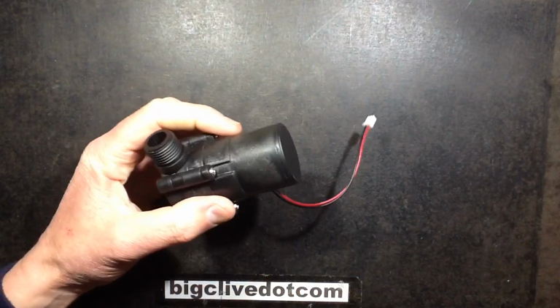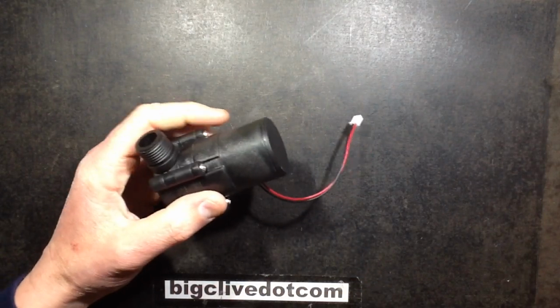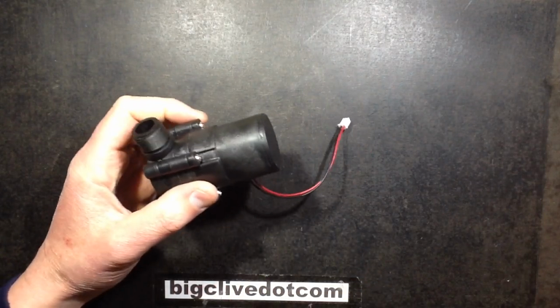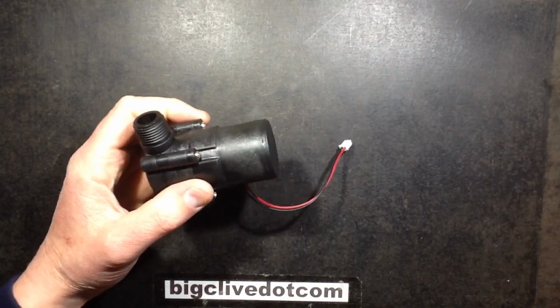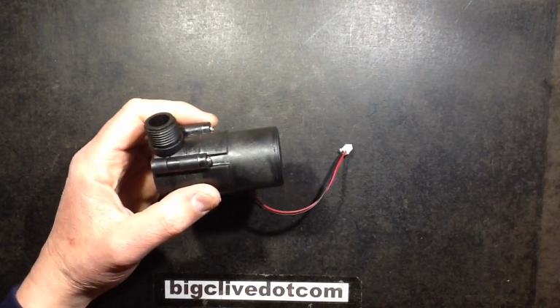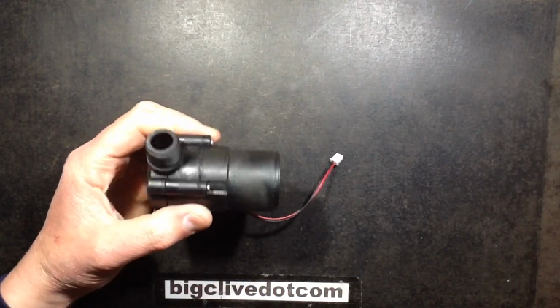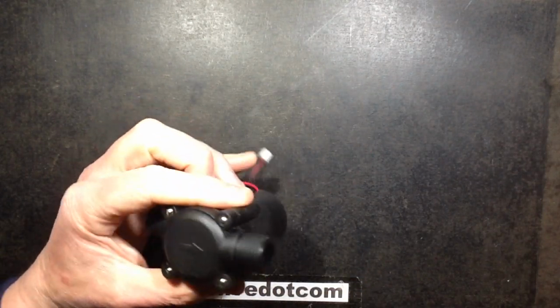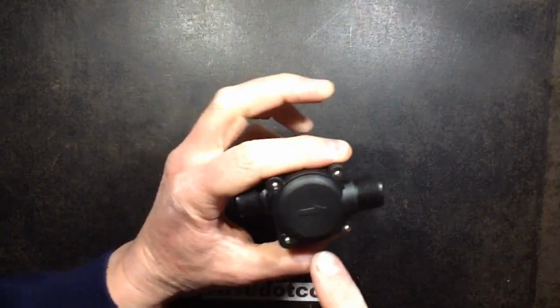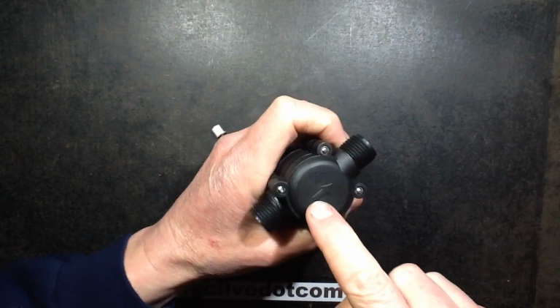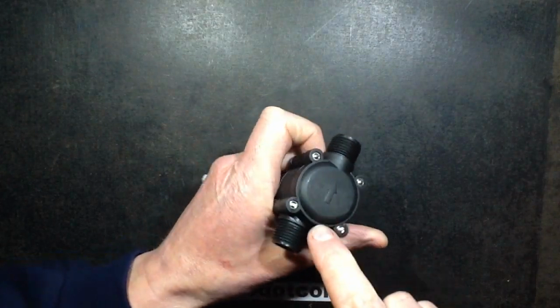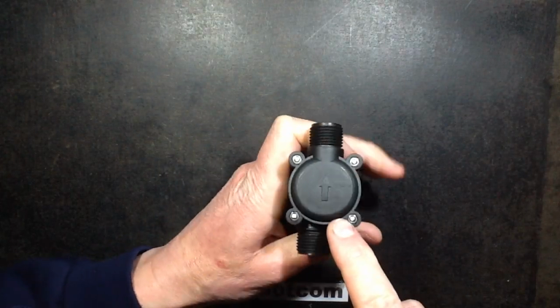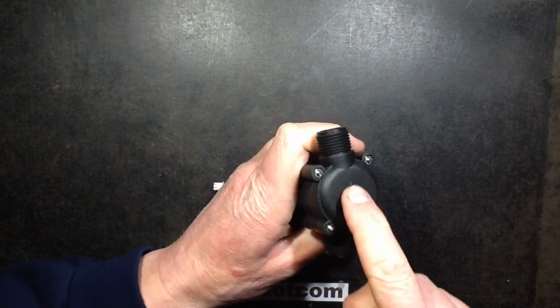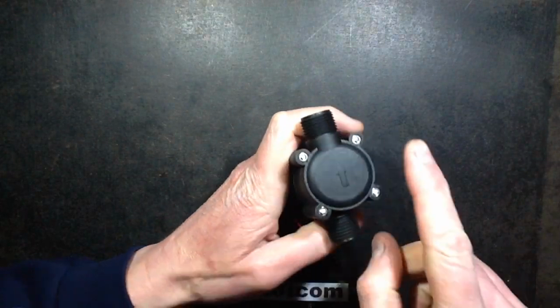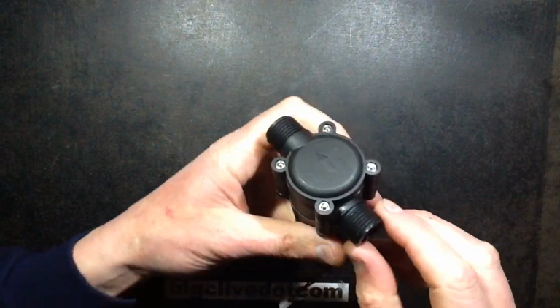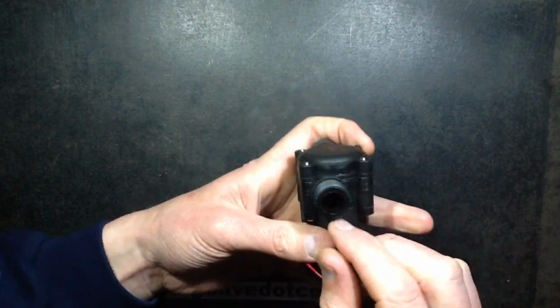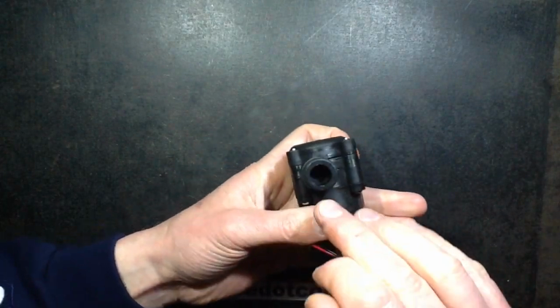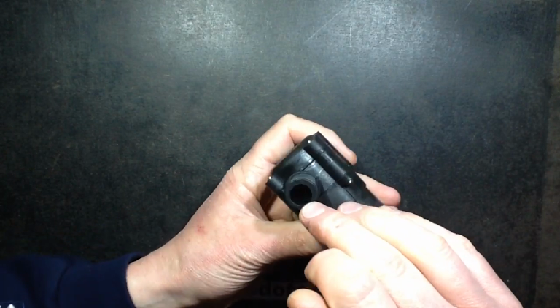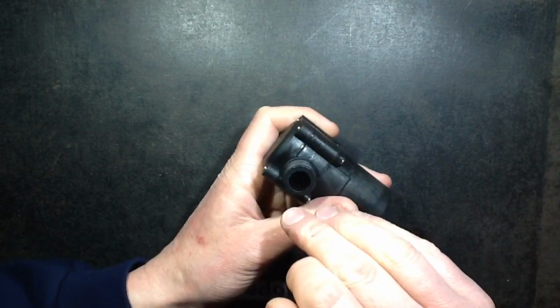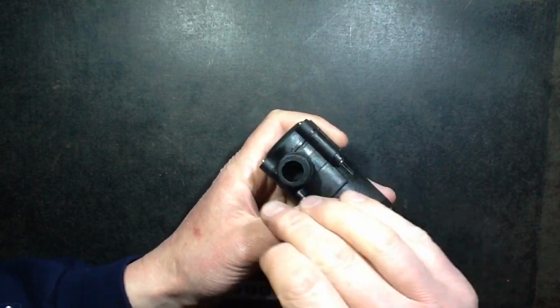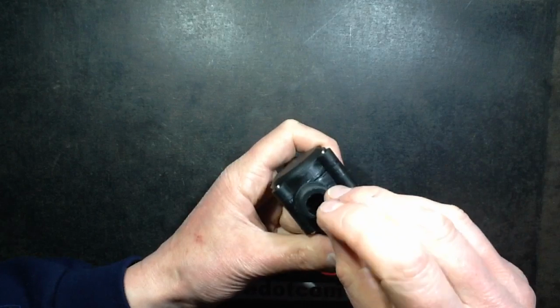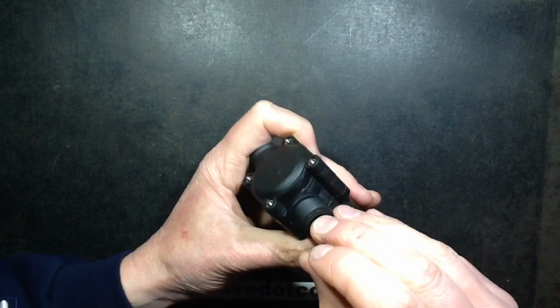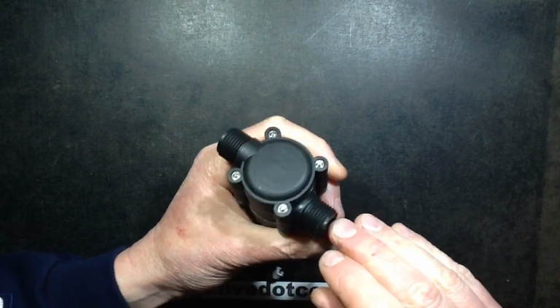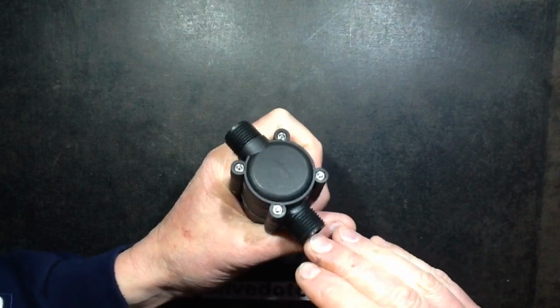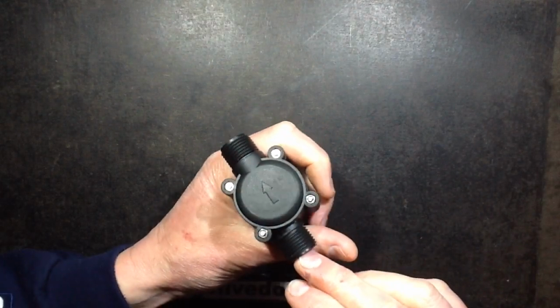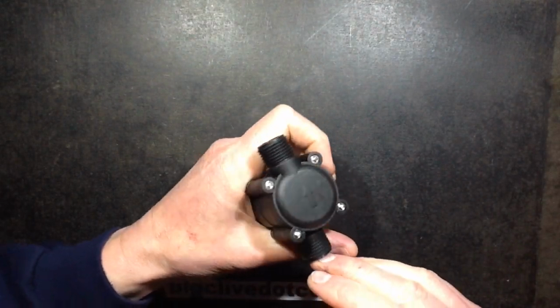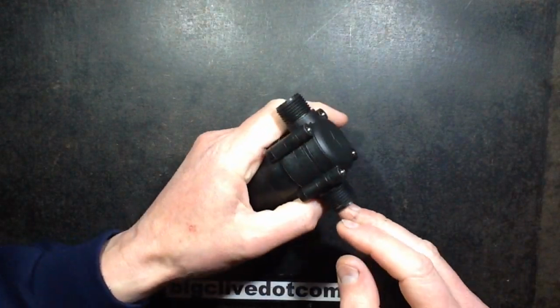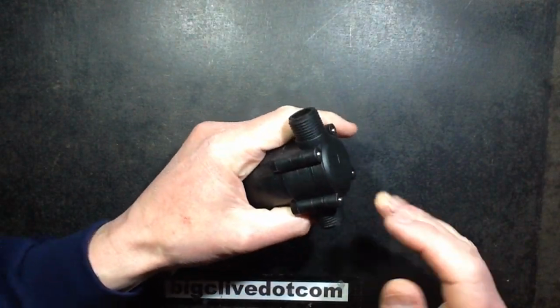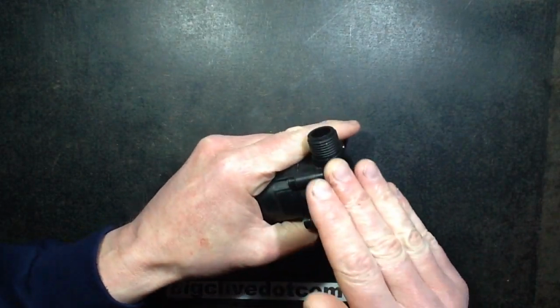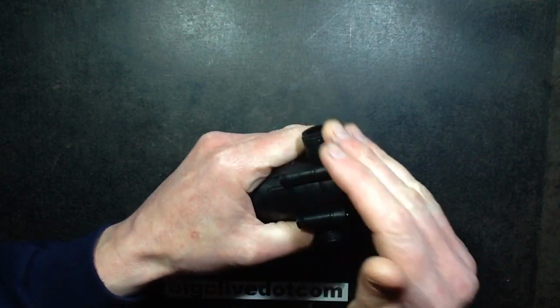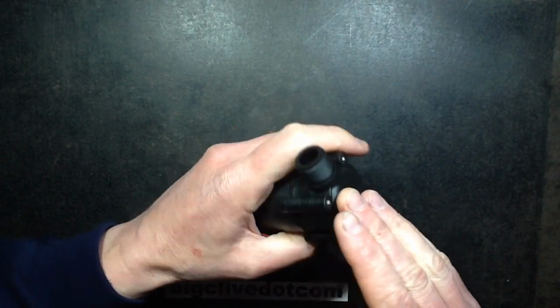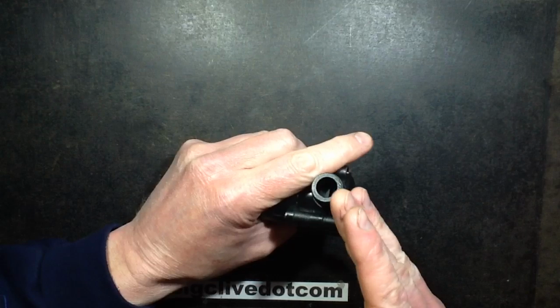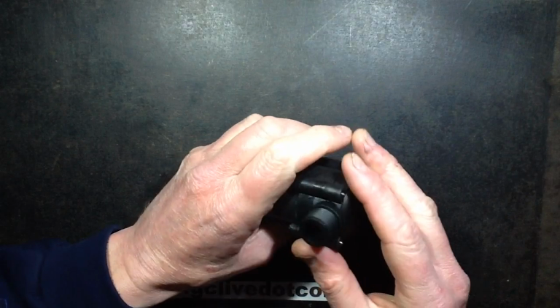As with all these things, it's directional. The water has to flow through in a certain direction because on the inlet it's got a rectangular orifice which fires the water onto the blades. And I notice that the outlet on this one is actually off-centre.